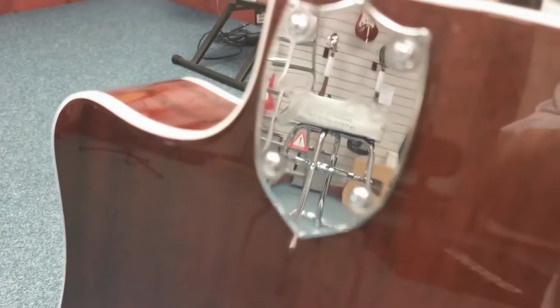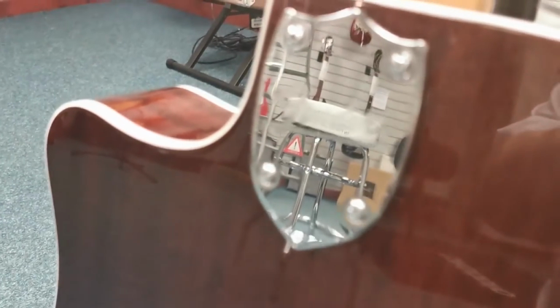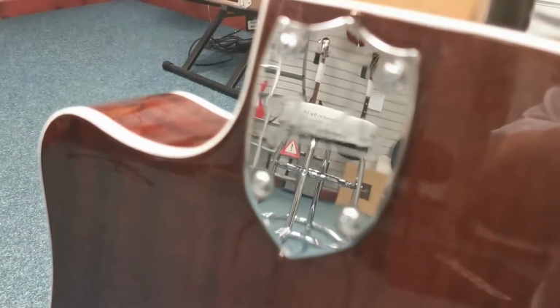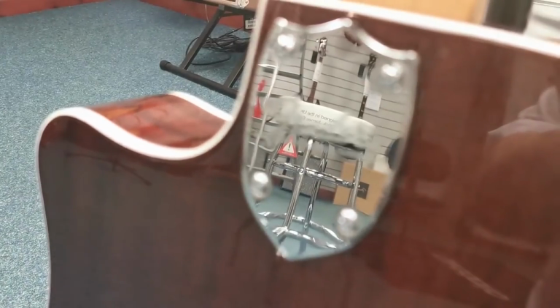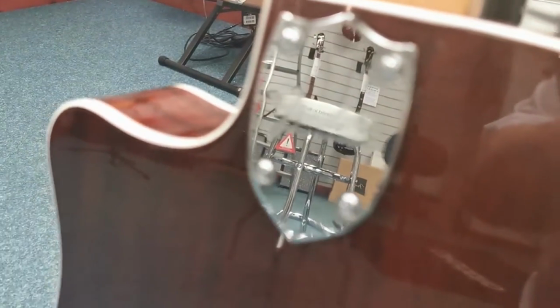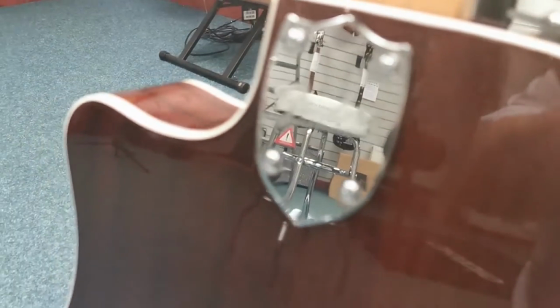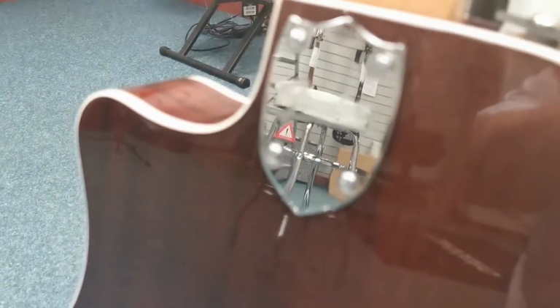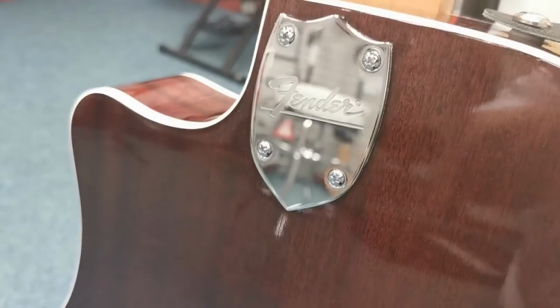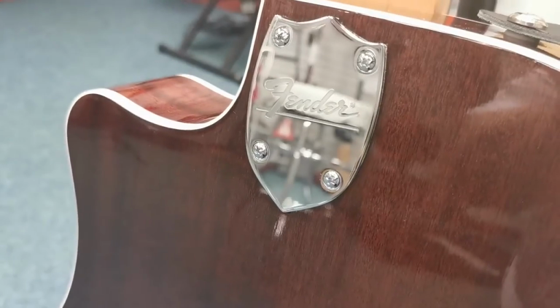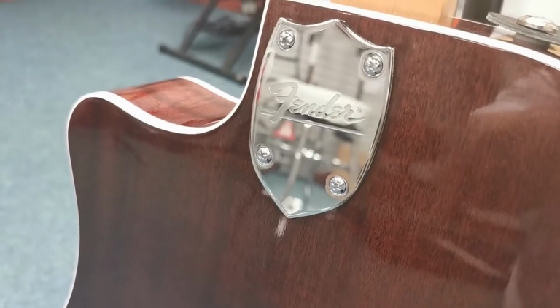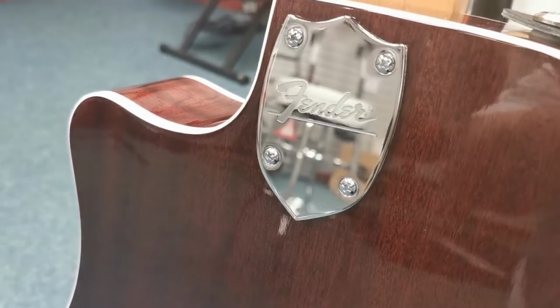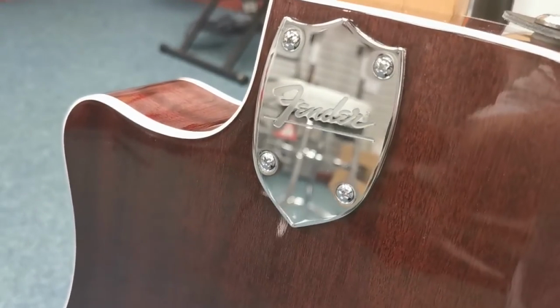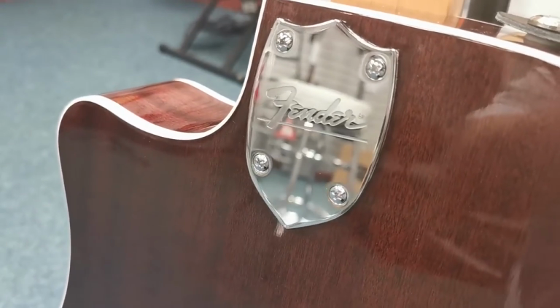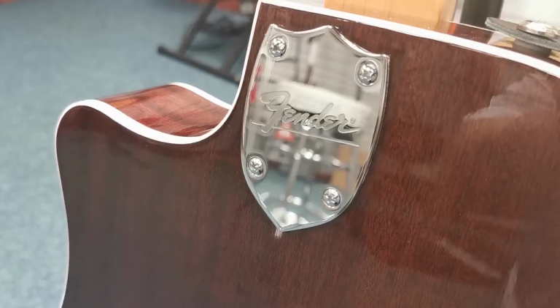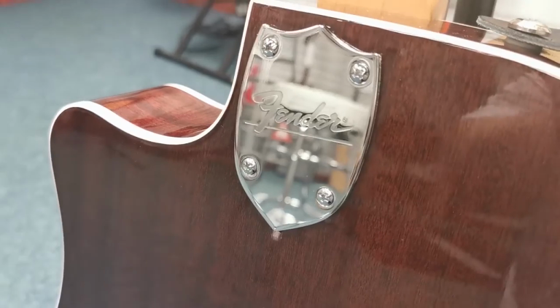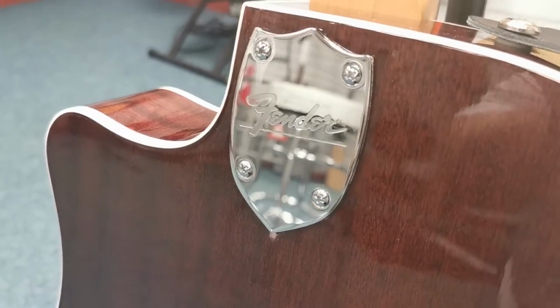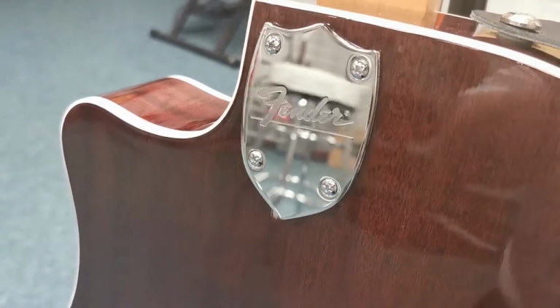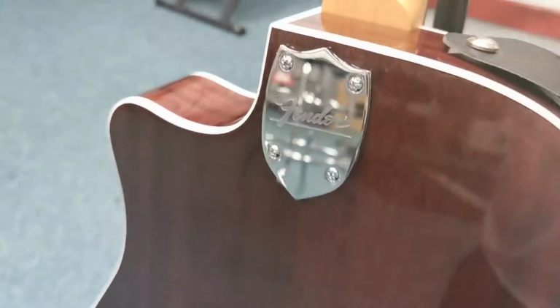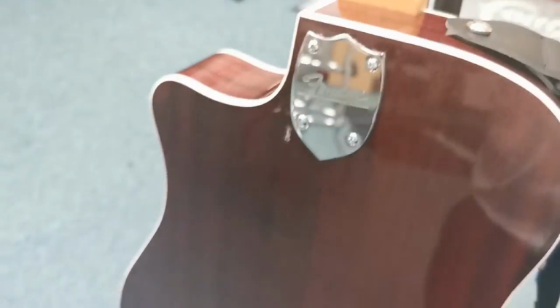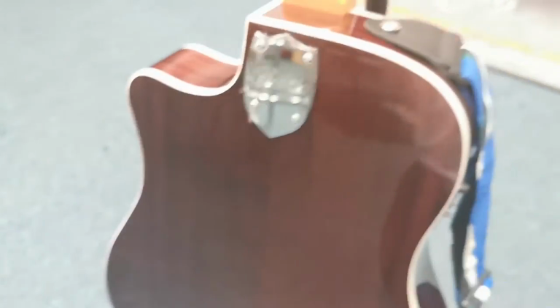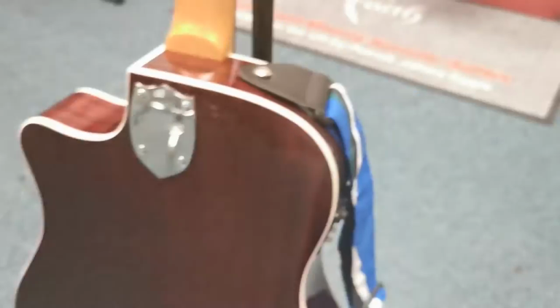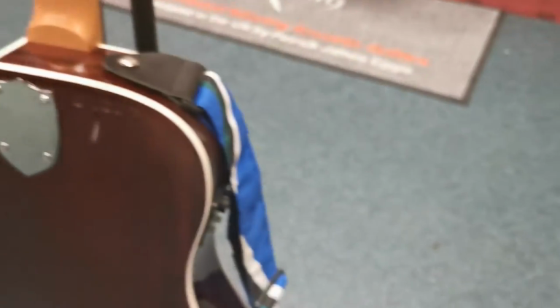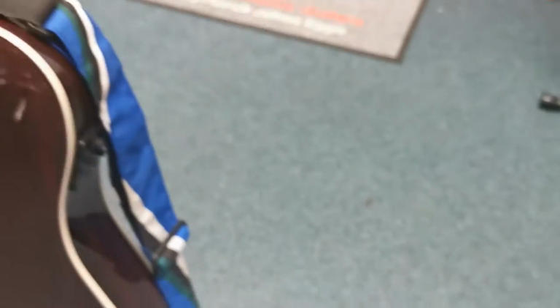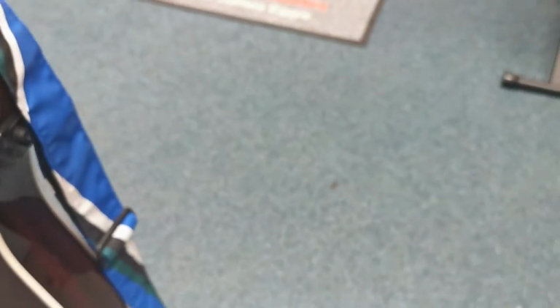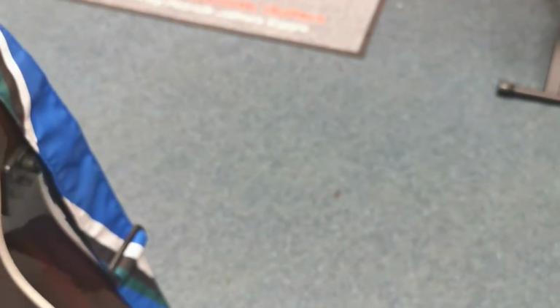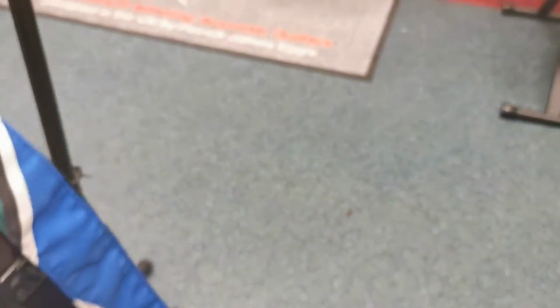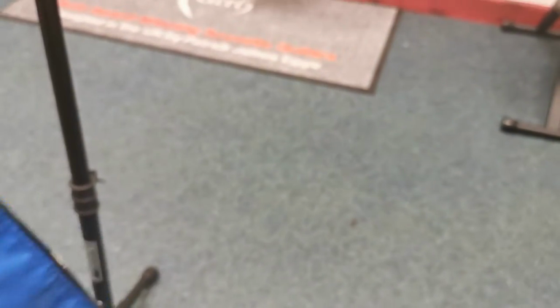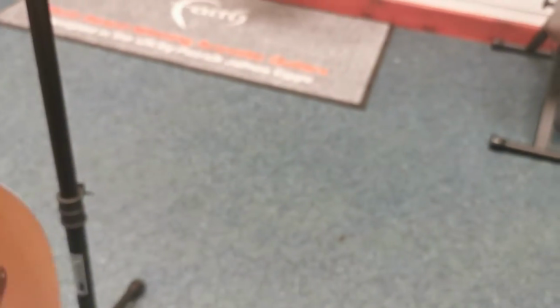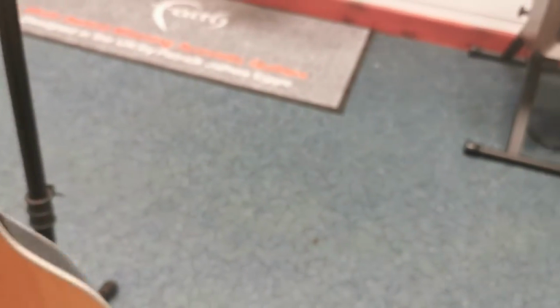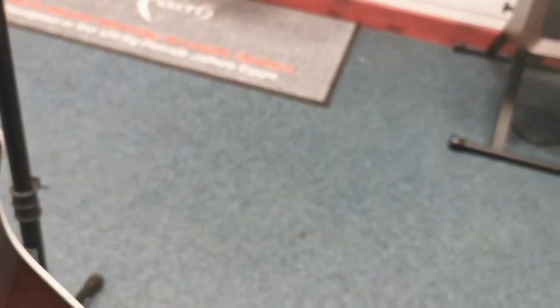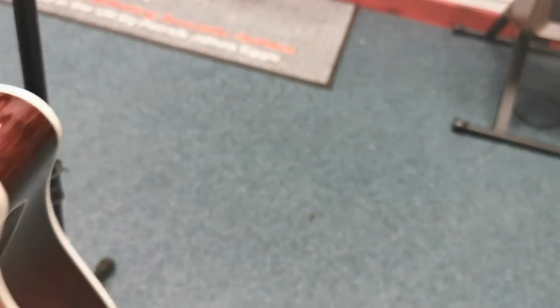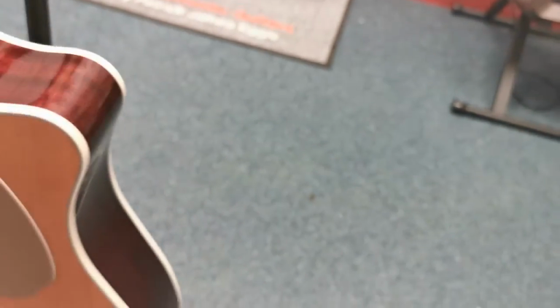You've got your Fender logo there — if I can get it to zoom. There we go. Gorgeous little Fender Shield logo. I'll spin it back around for you.